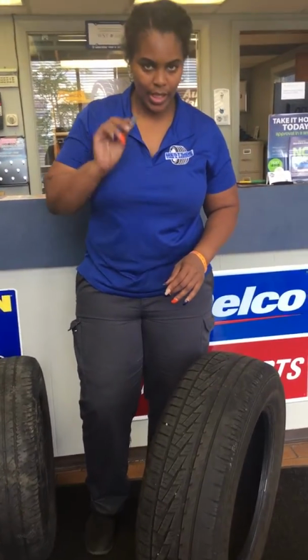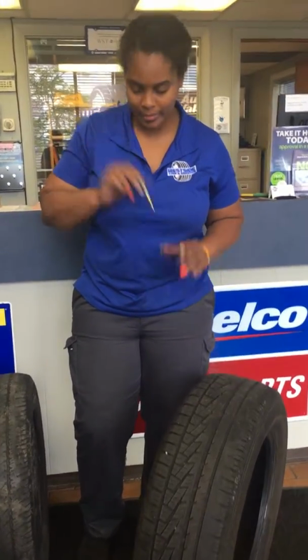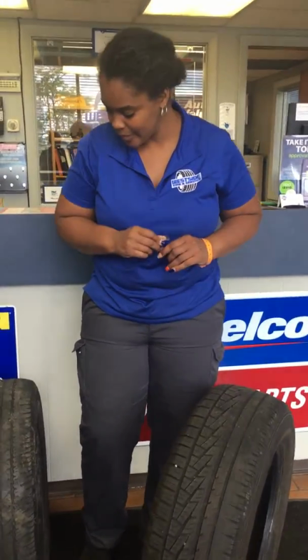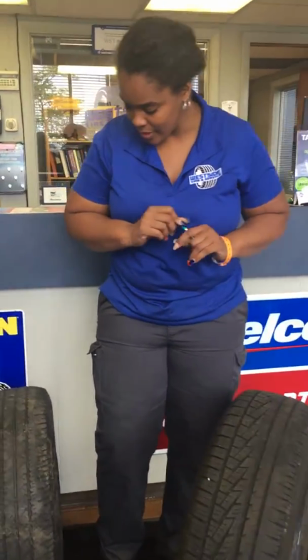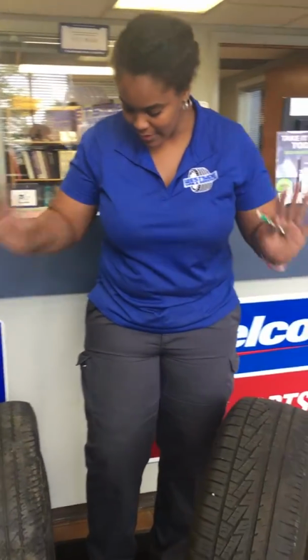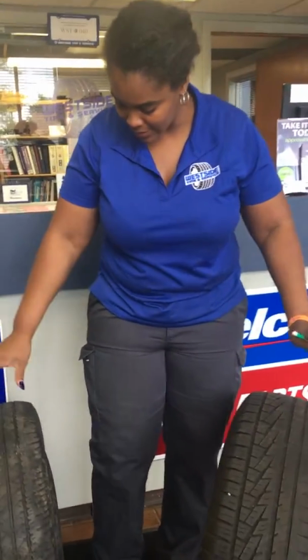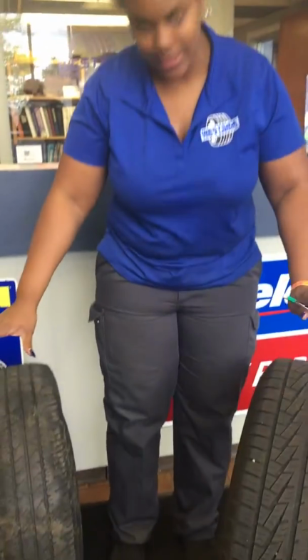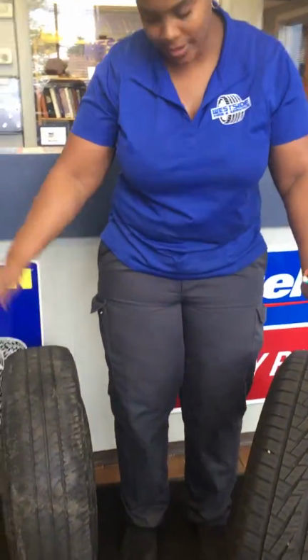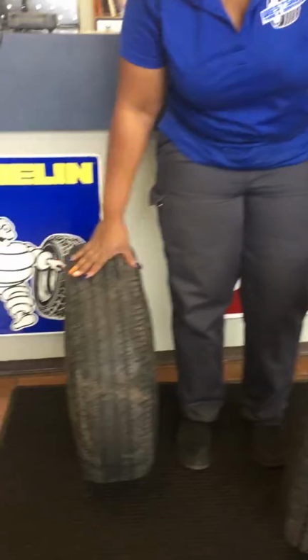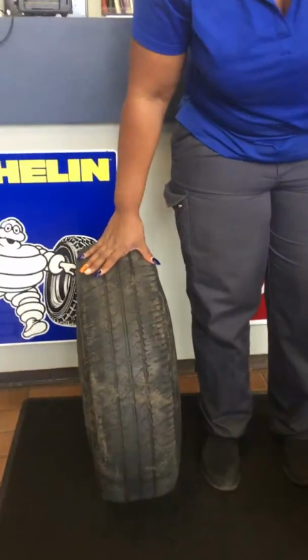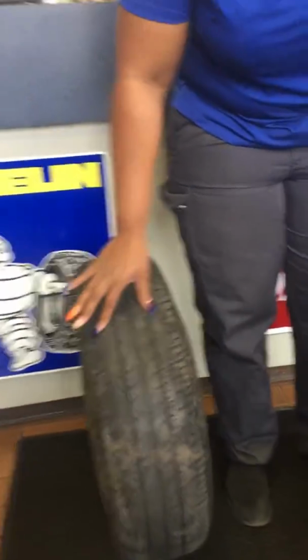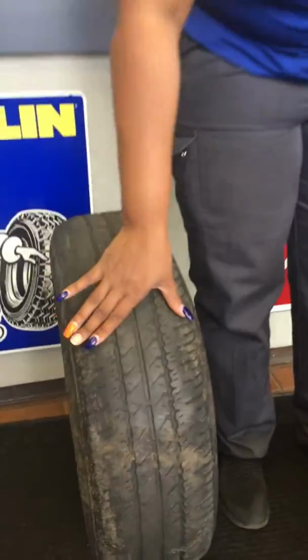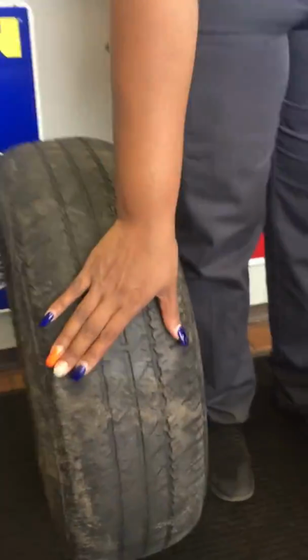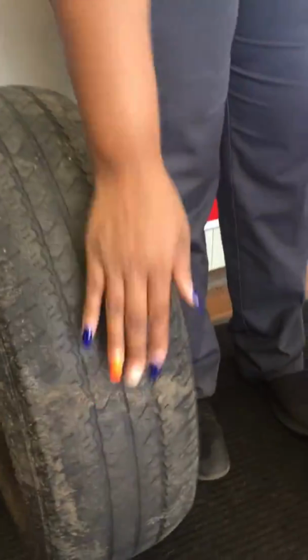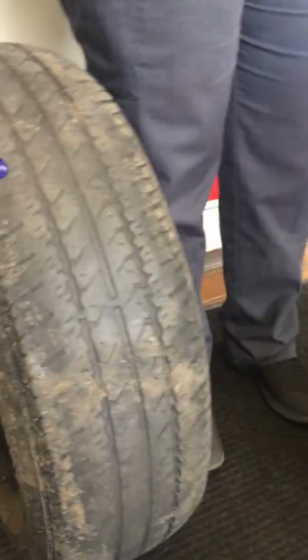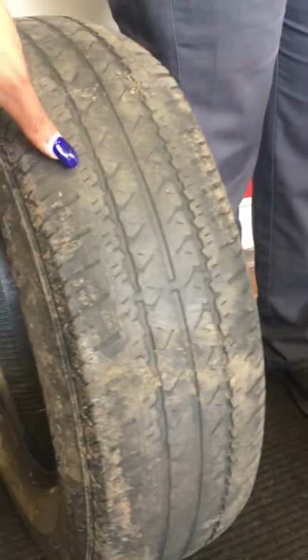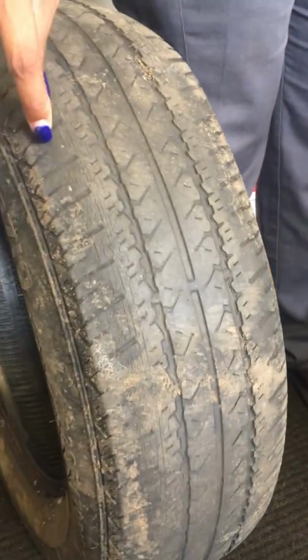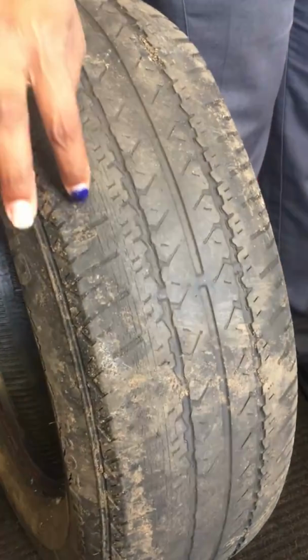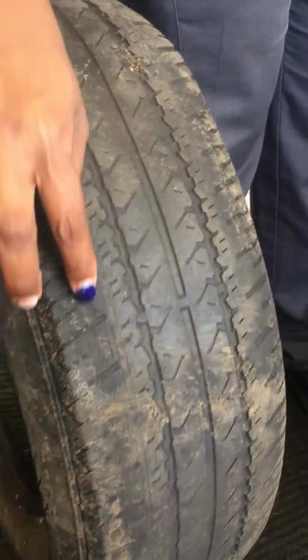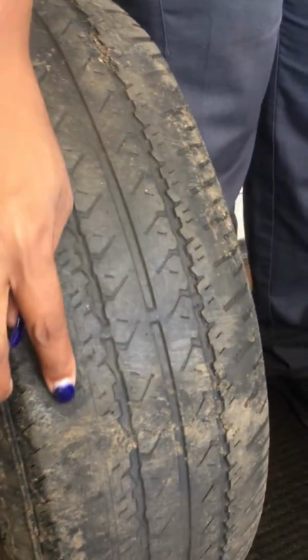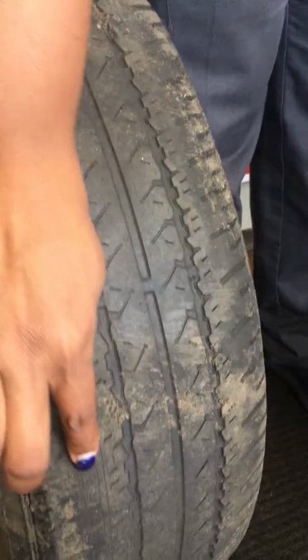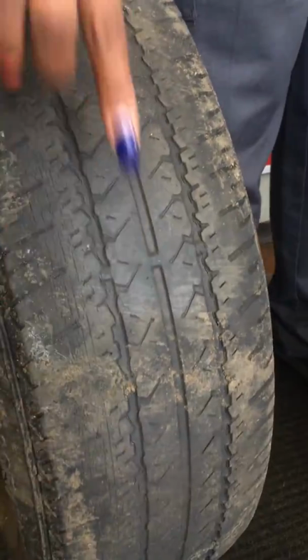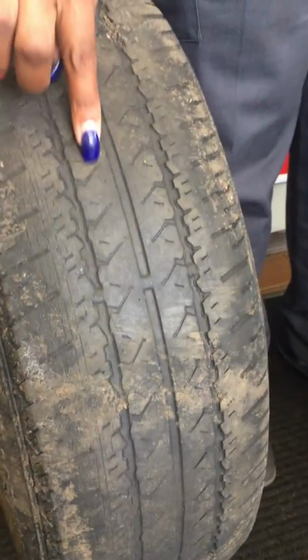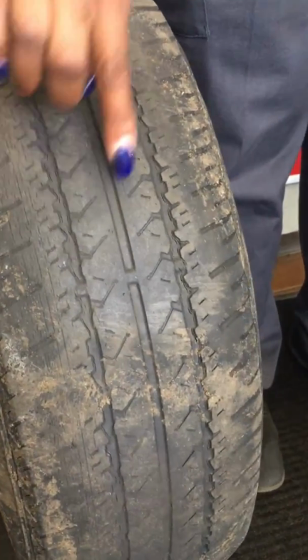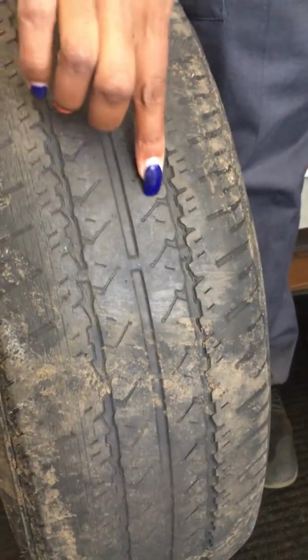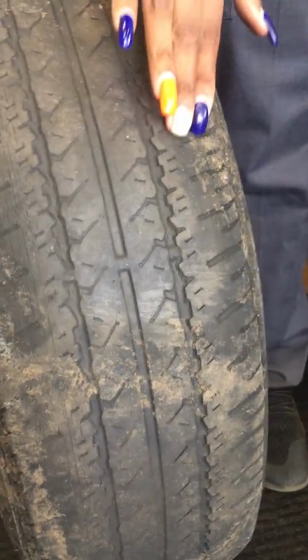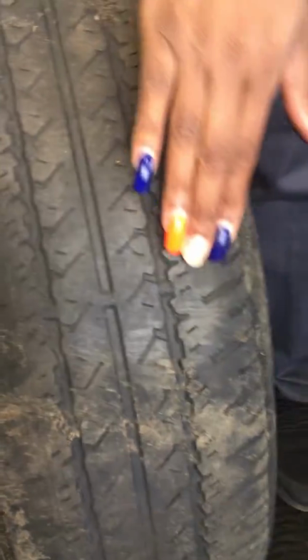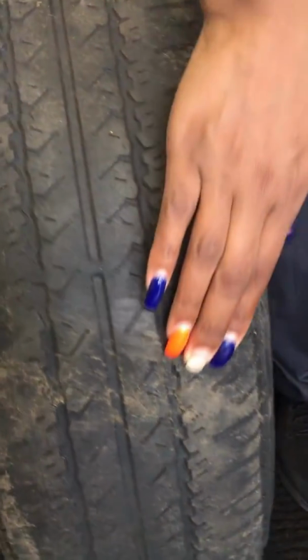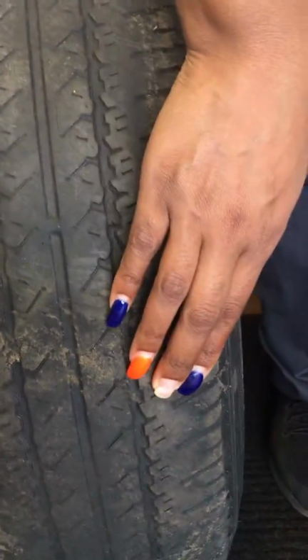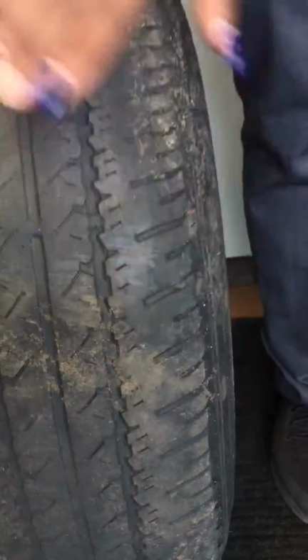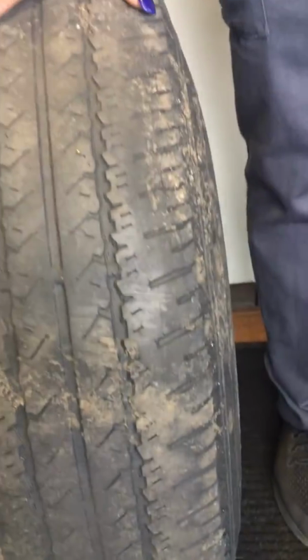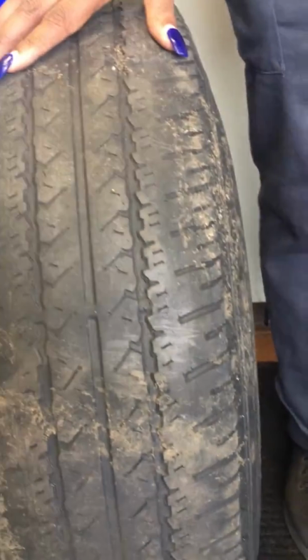Hi! So I have two examples of tires here. This first one — if it looks anything like this, where you can't put it in, you don't have any indentation, you know it's time for new tires. There's no reason to check tread here. You want to get rid of this.